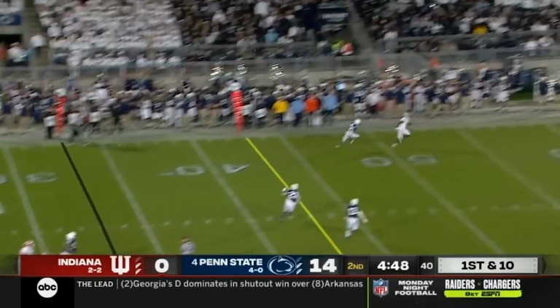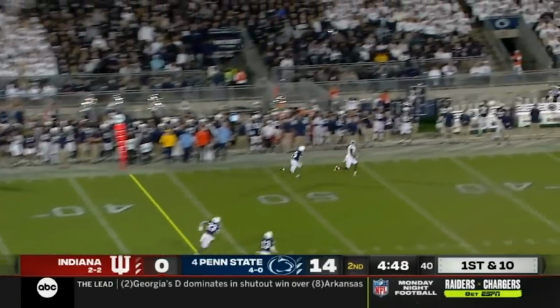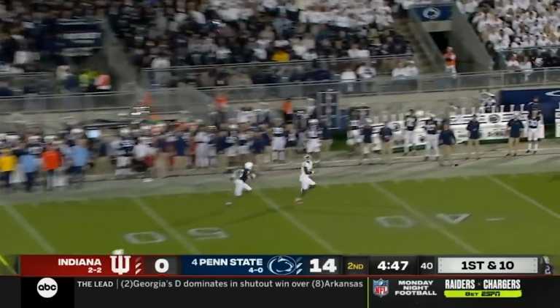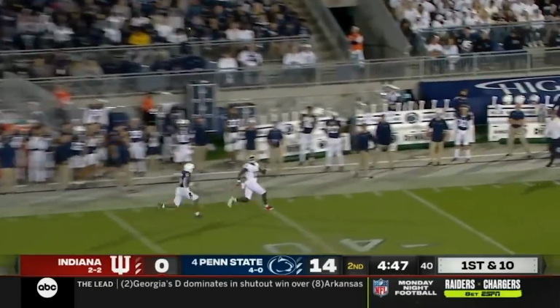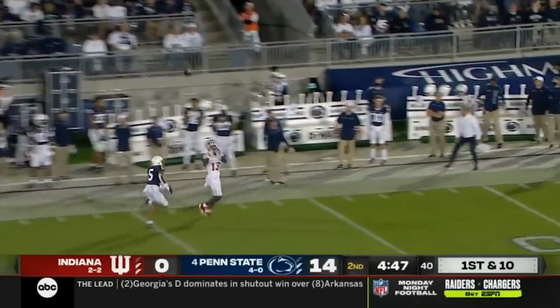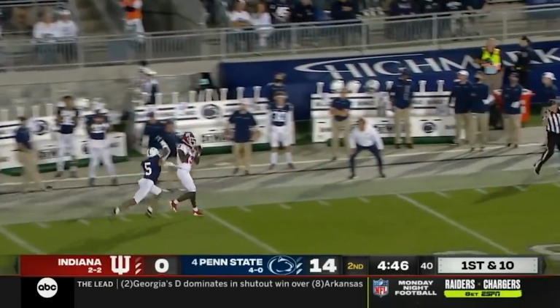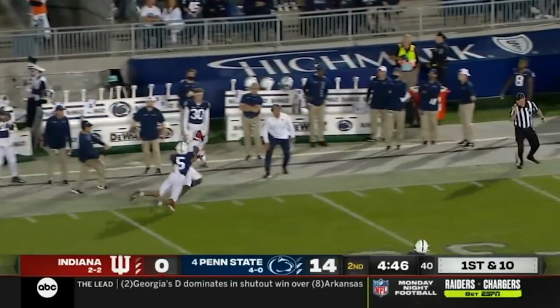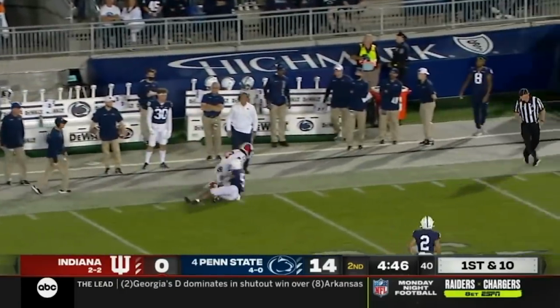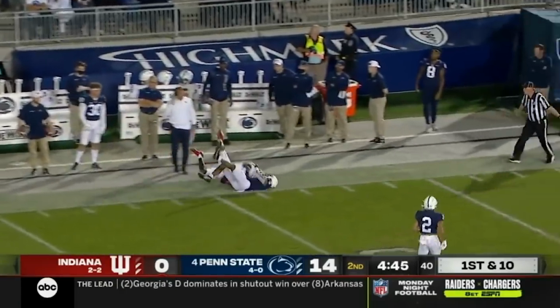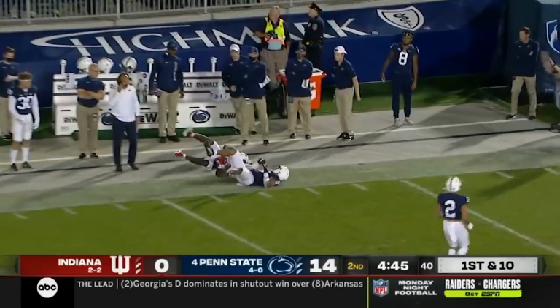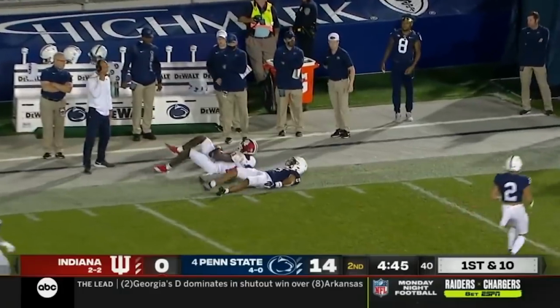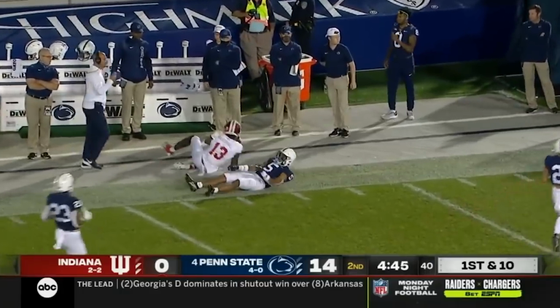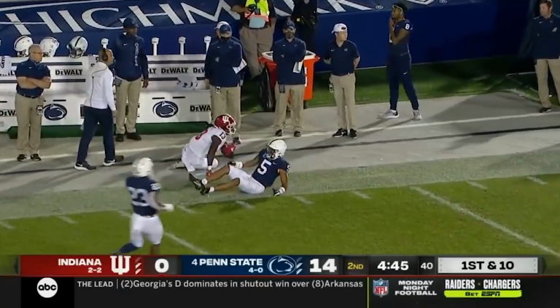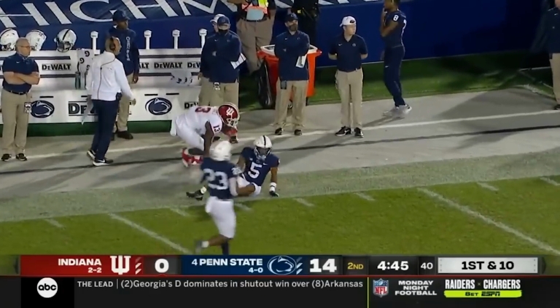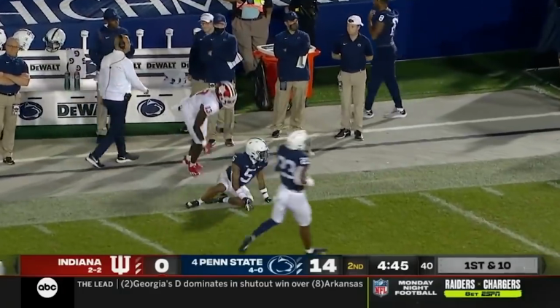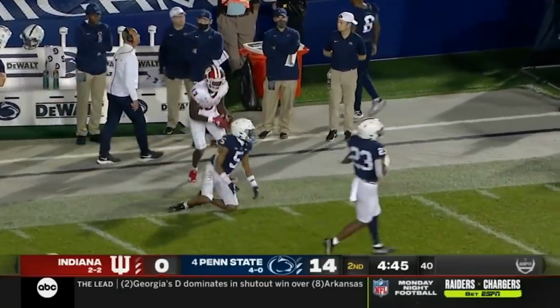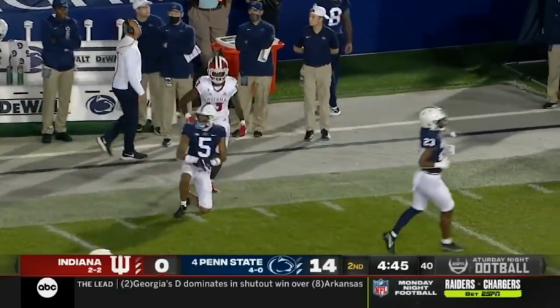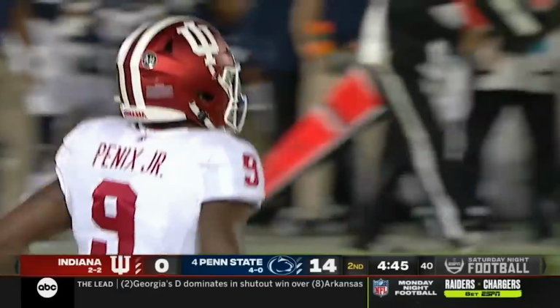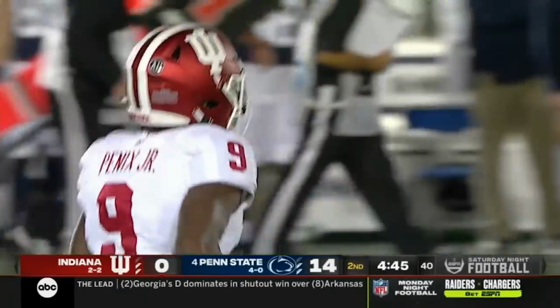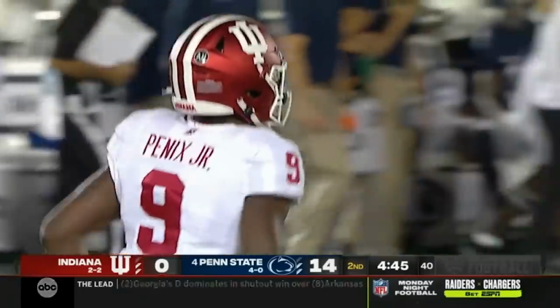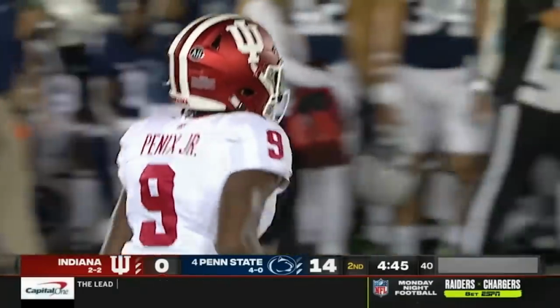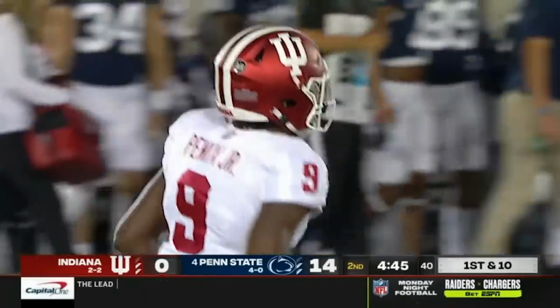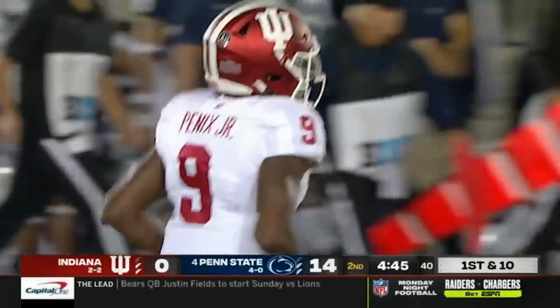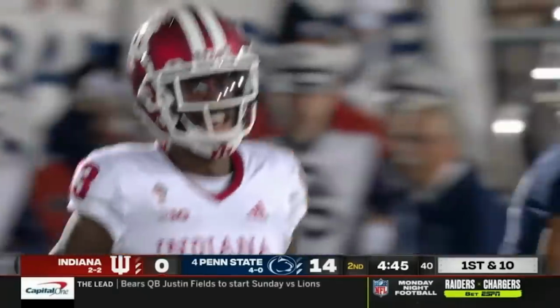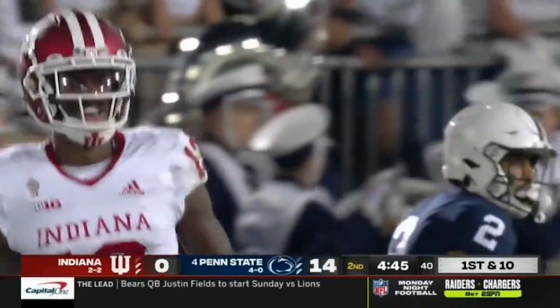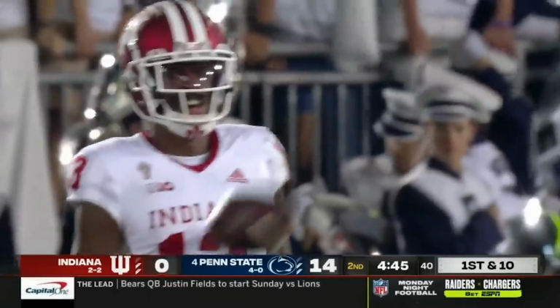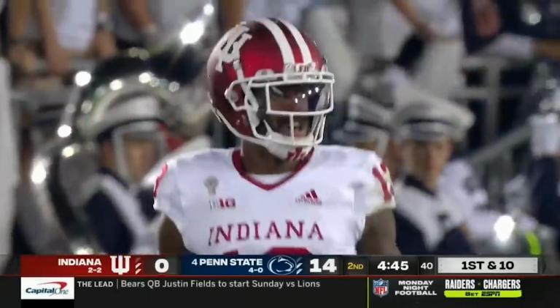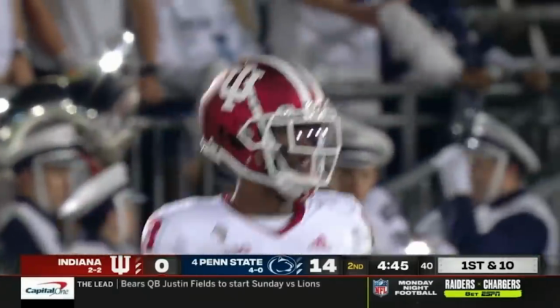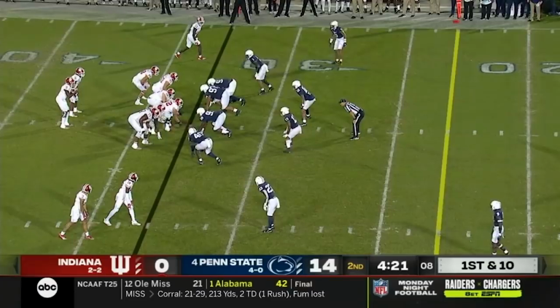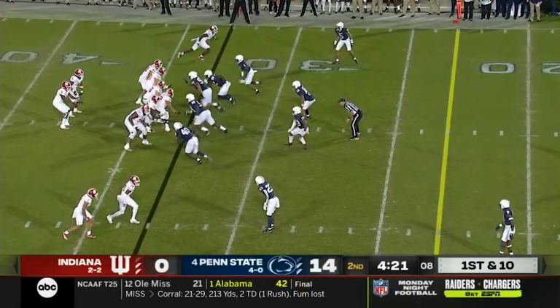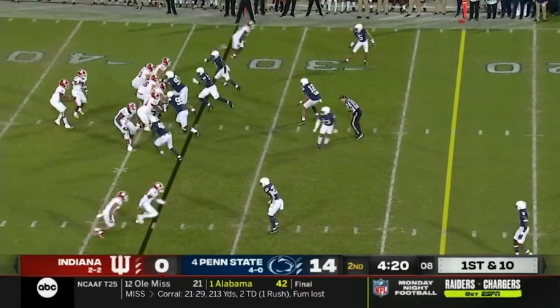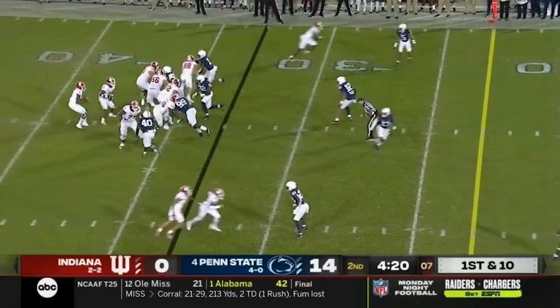Panics, here's one out. Has an open receiver, and it's caught by Miles Marshall. They're deep into Penn State territory now, back in the game here.